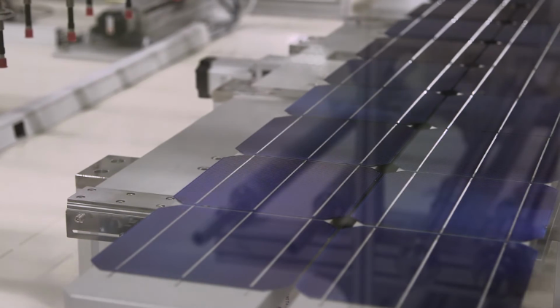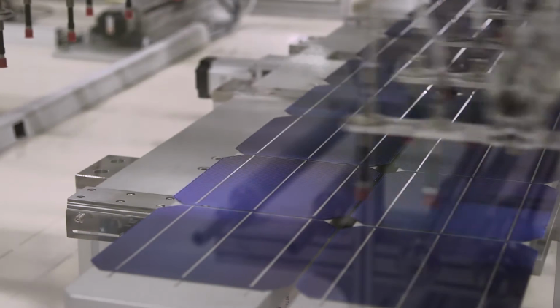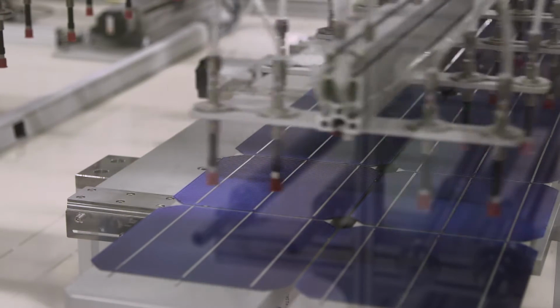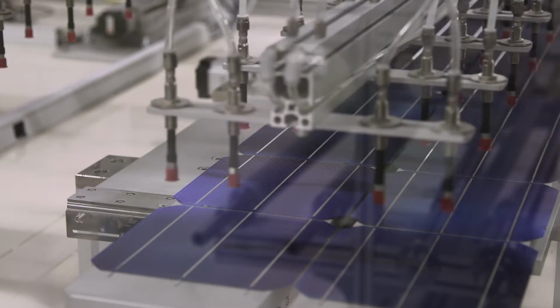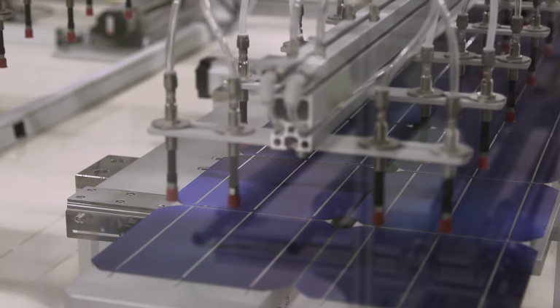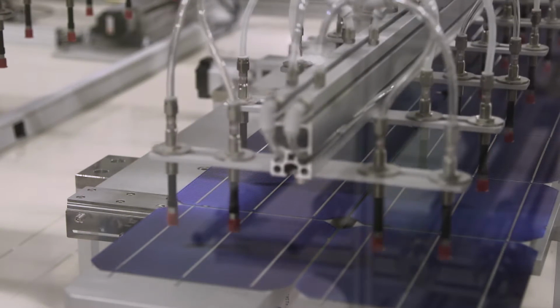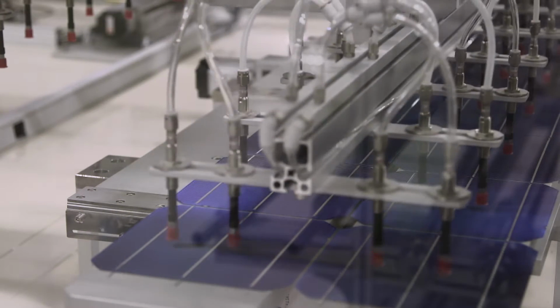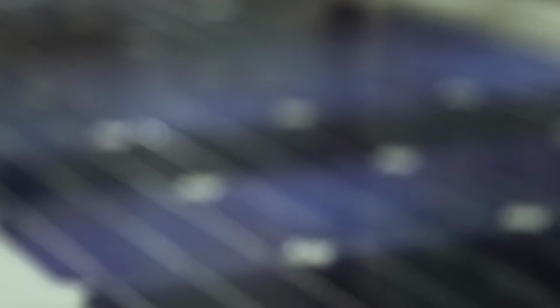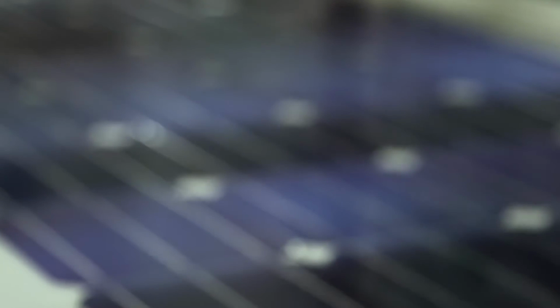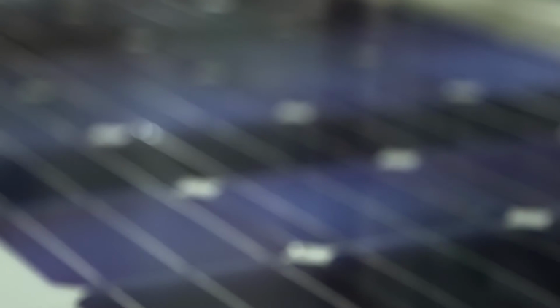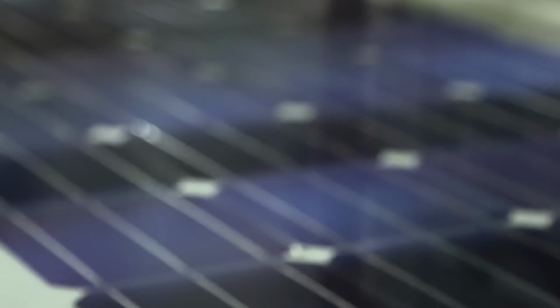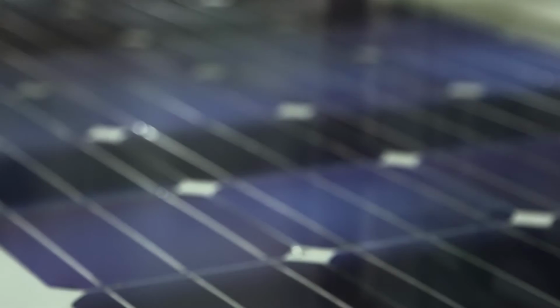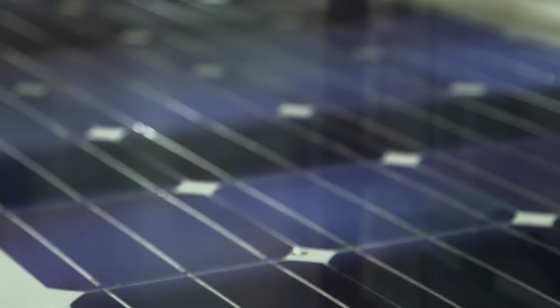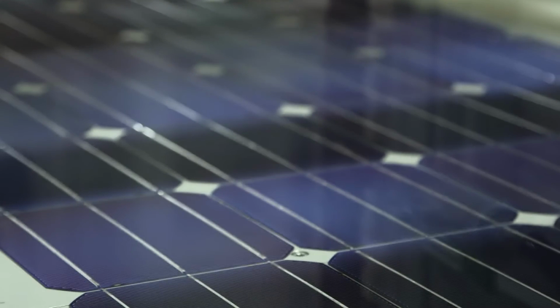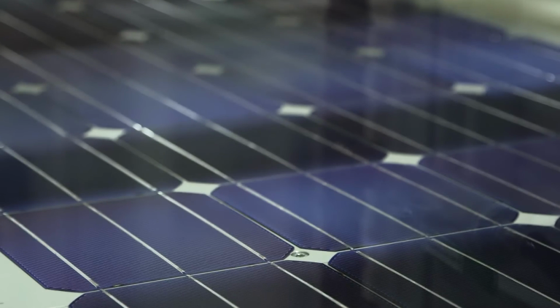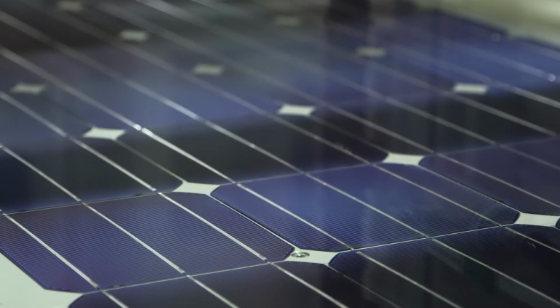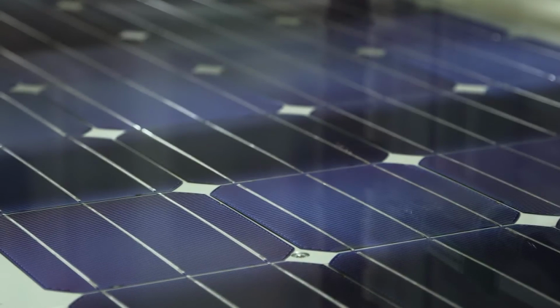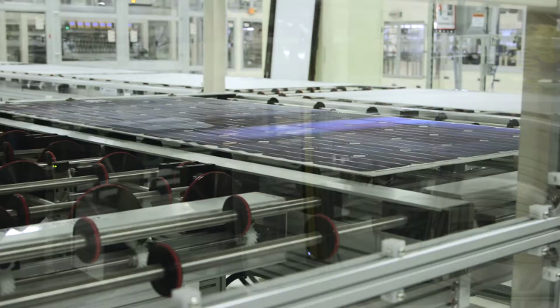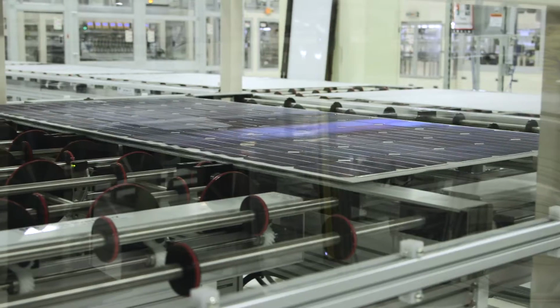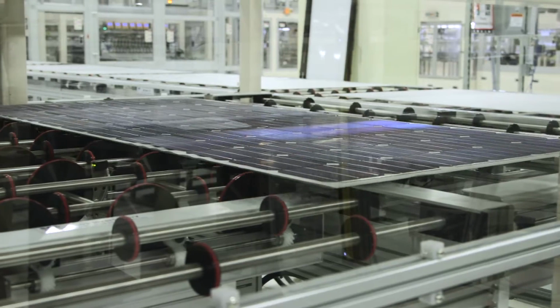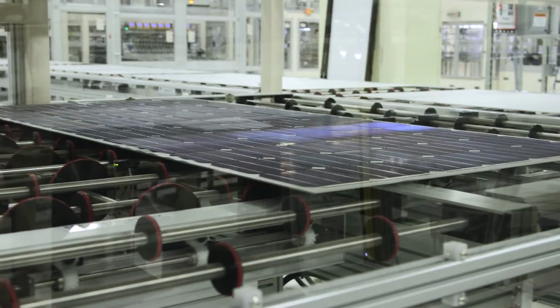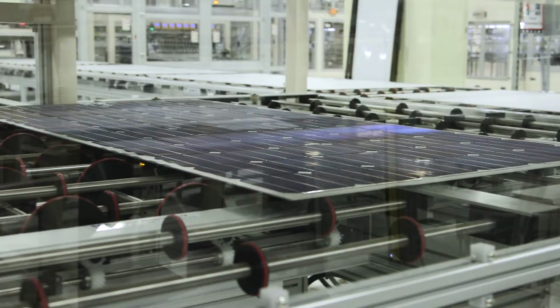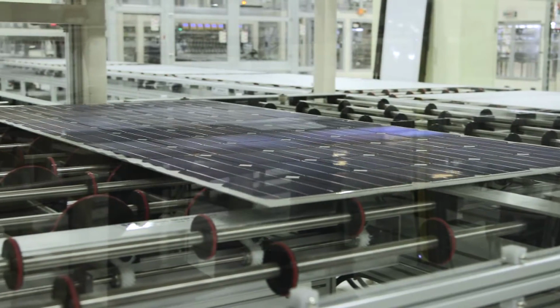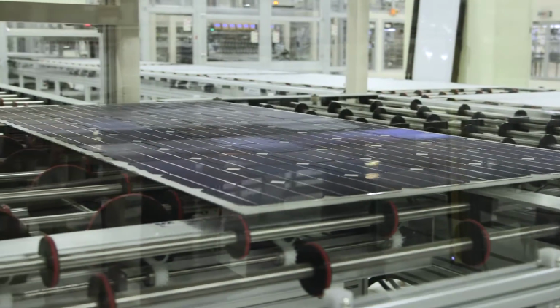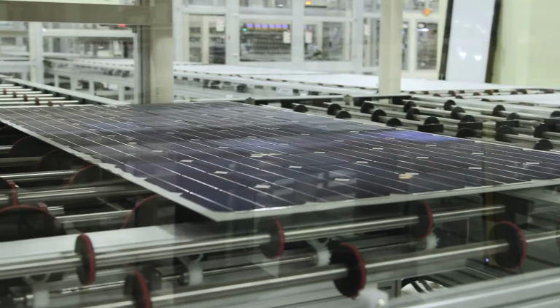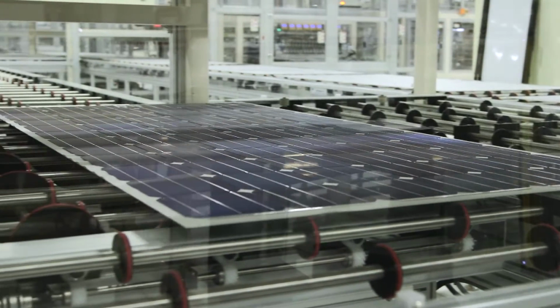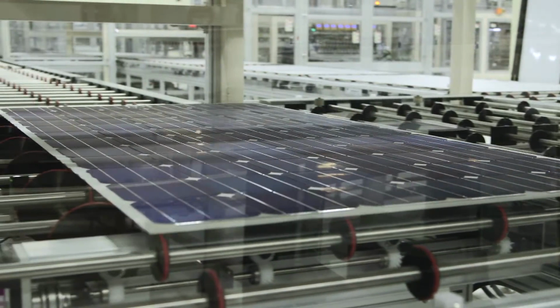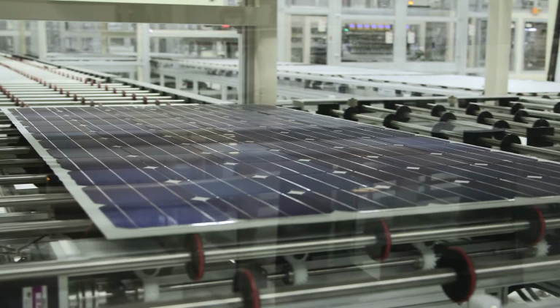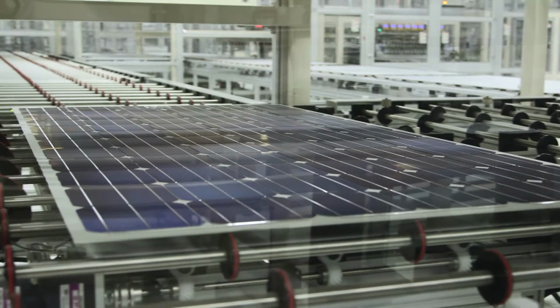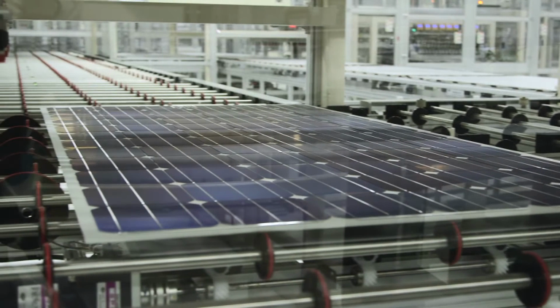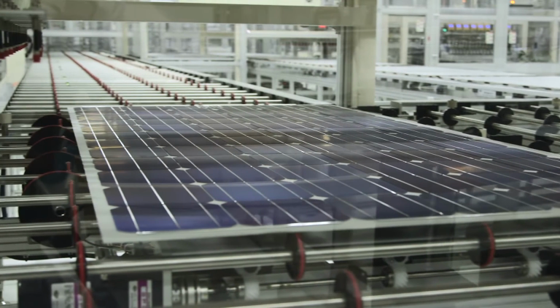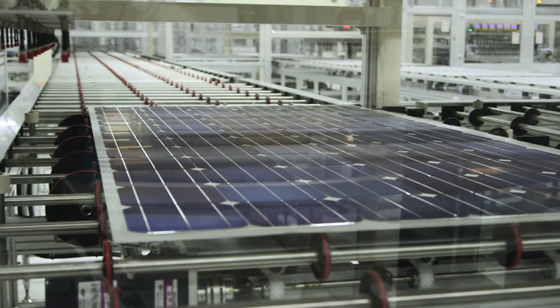Our MSE 300 series module features world-class n-type cell technology that makes it ideal for utility-scale projects as well as commercial and industrial applications.